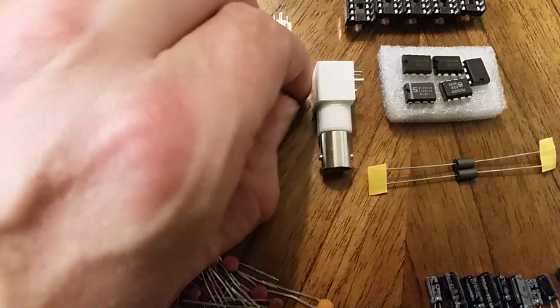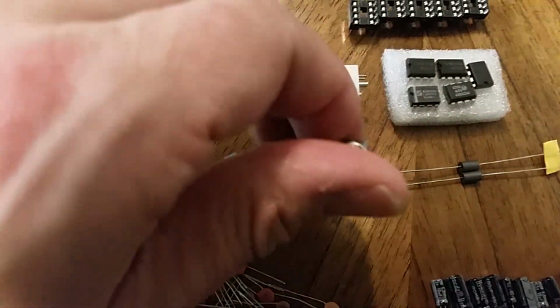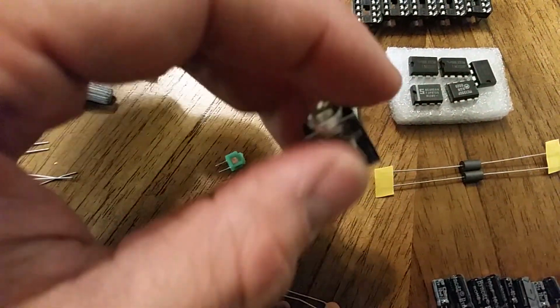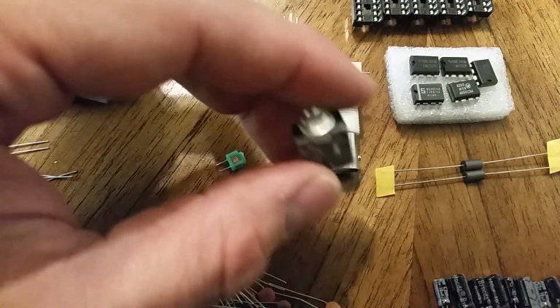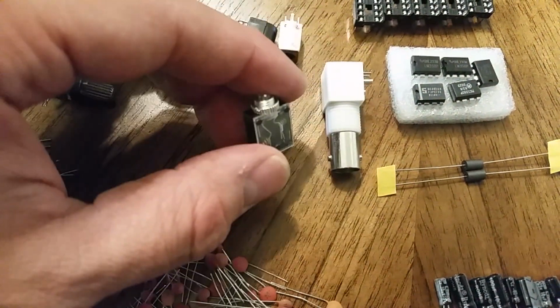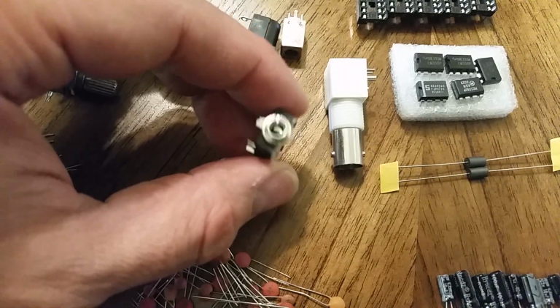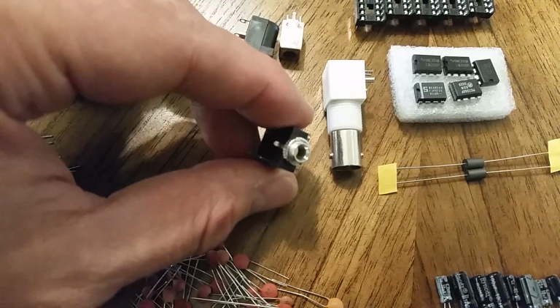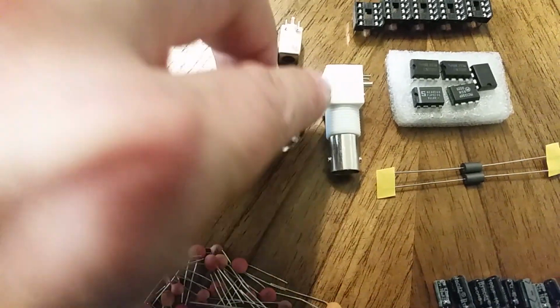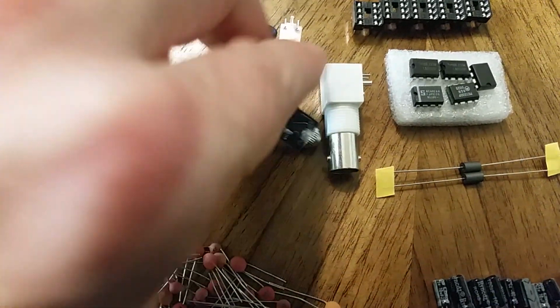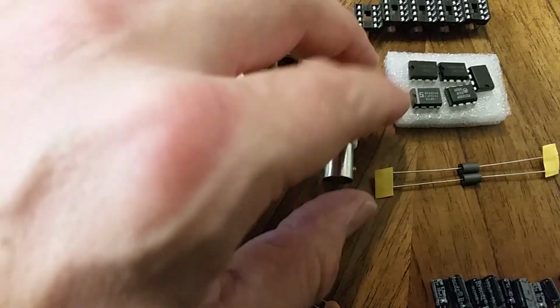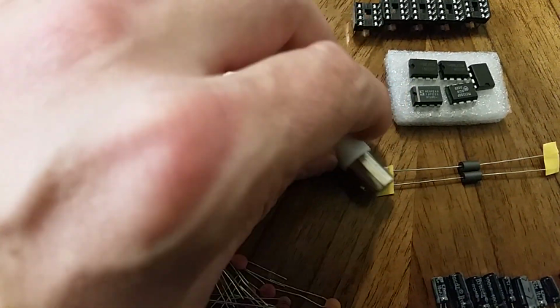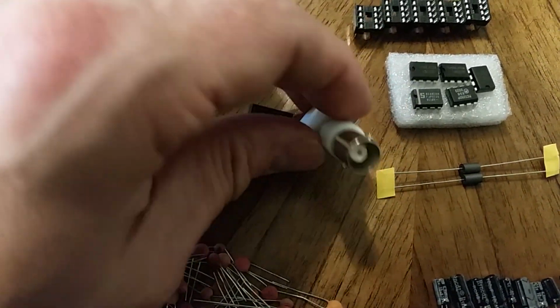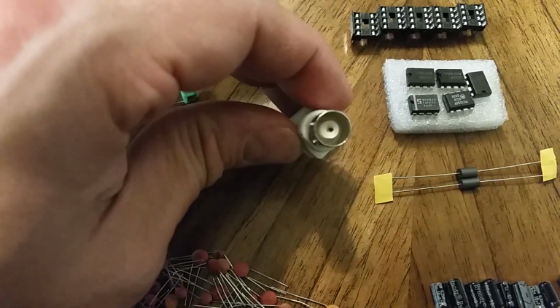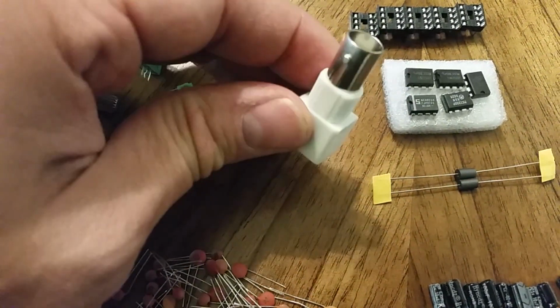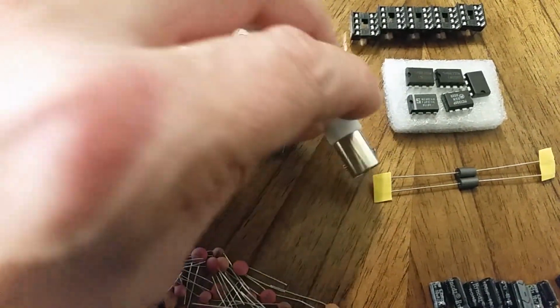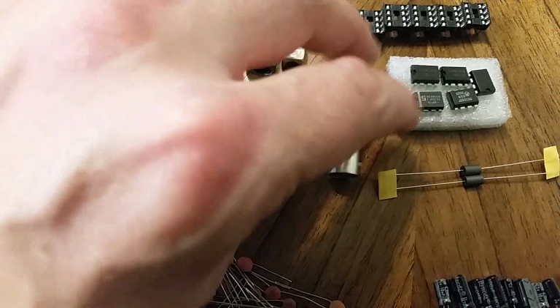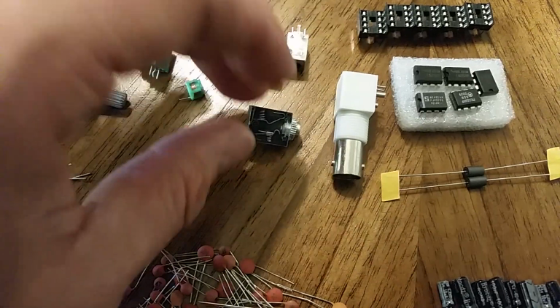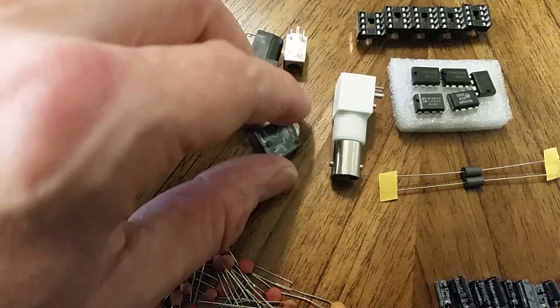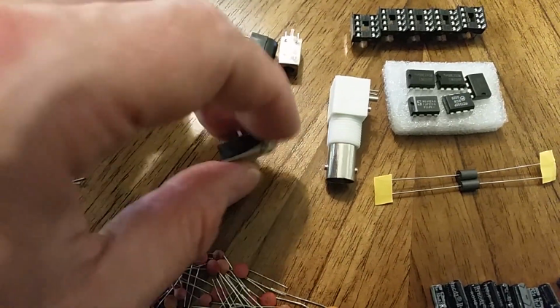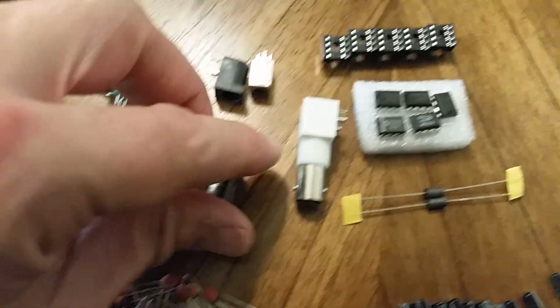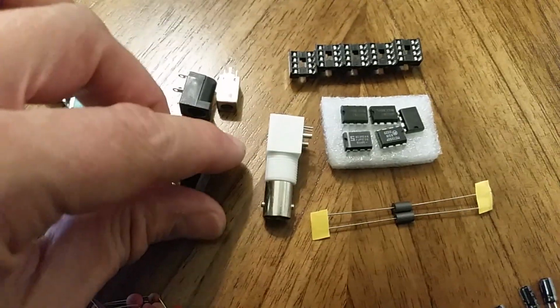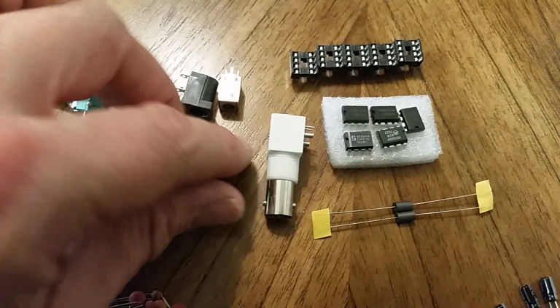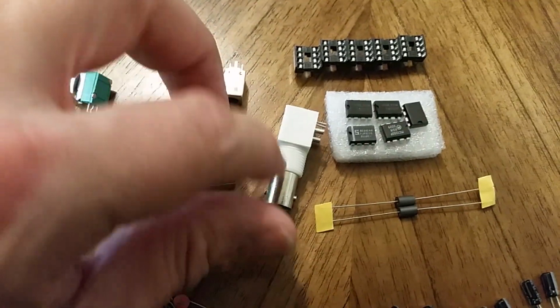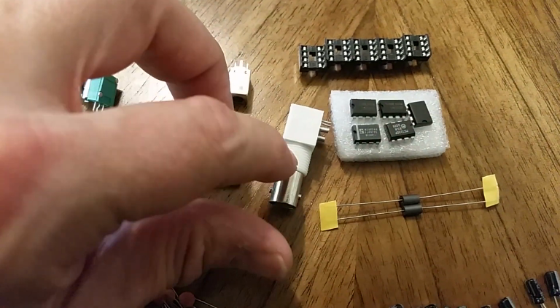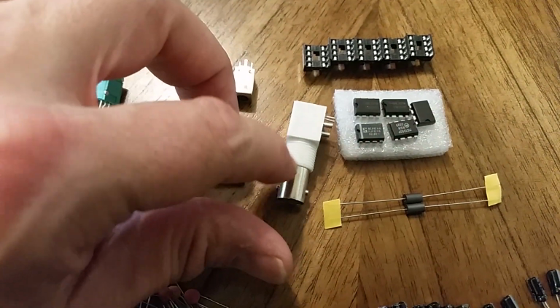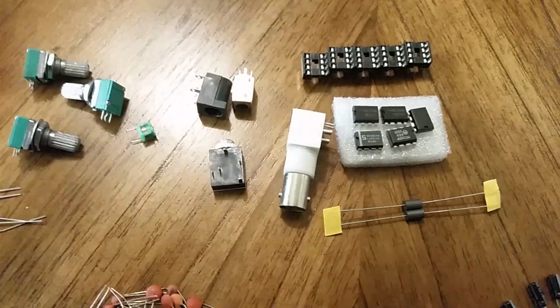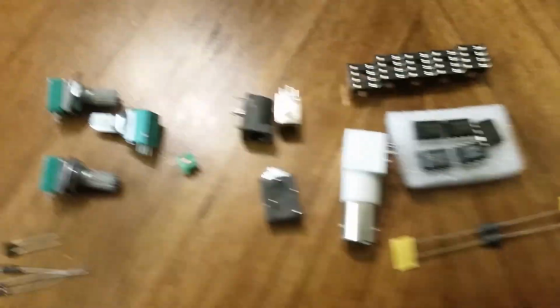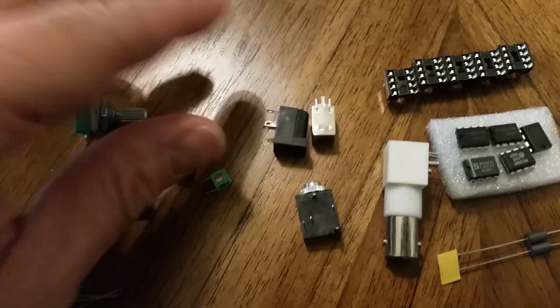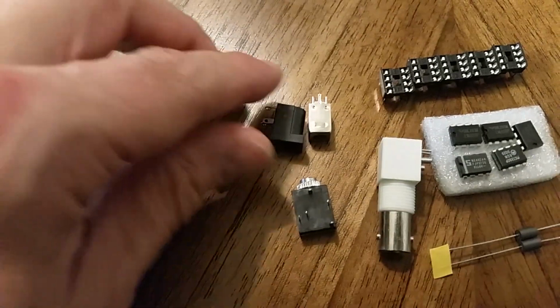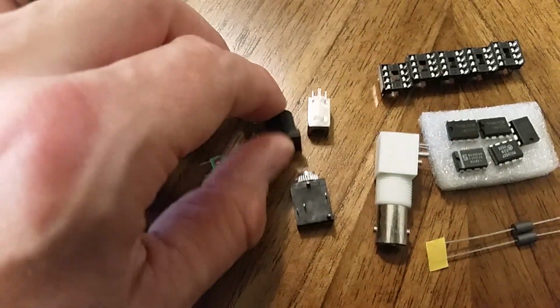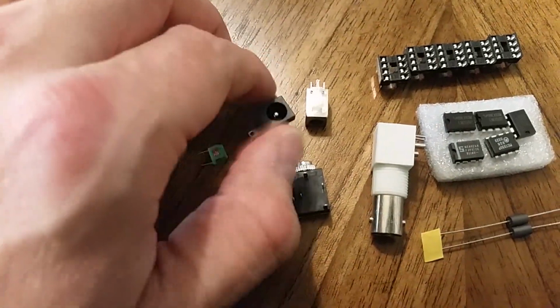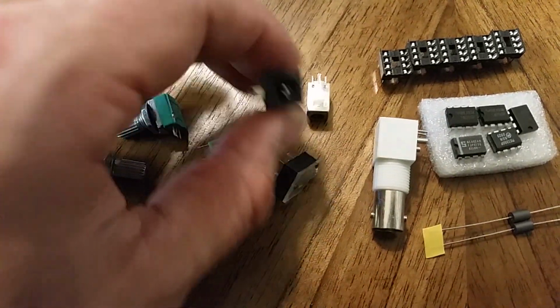I have the headphone jack here. The RF port is a BNC jack. It doesn't come with any sort of nut to secure the outside.